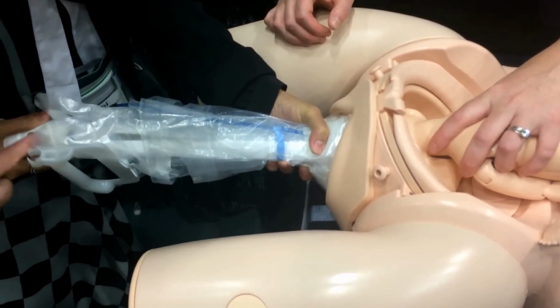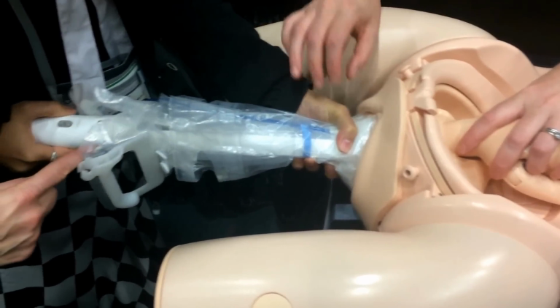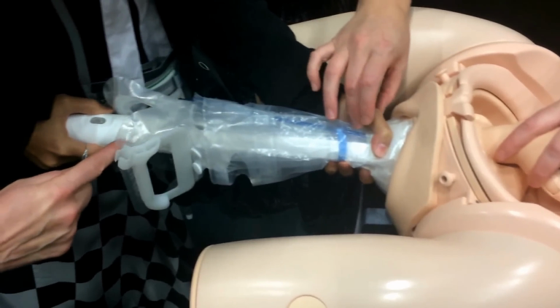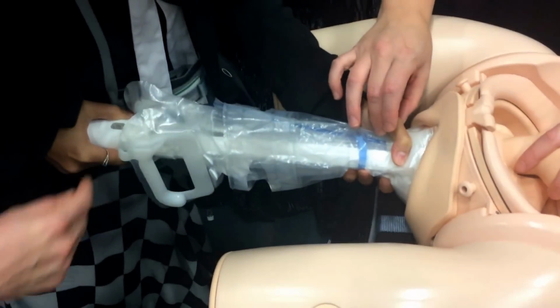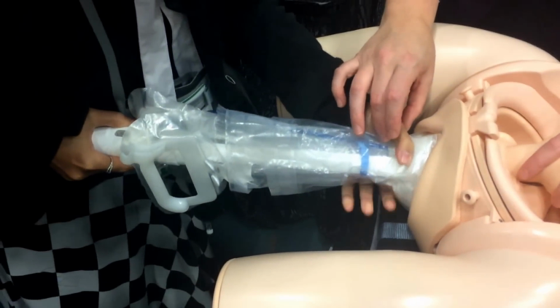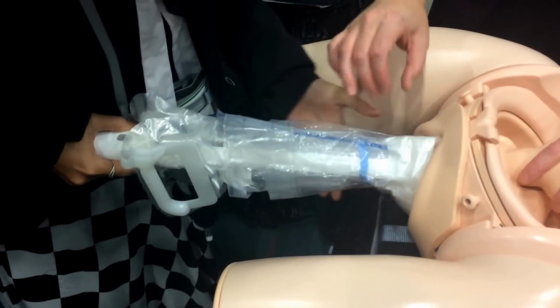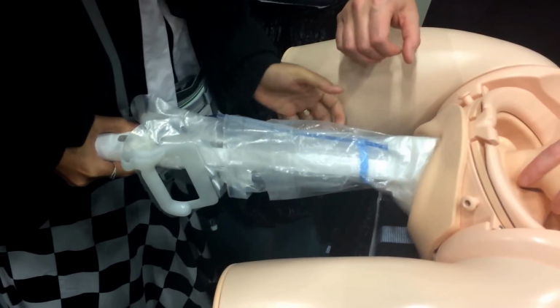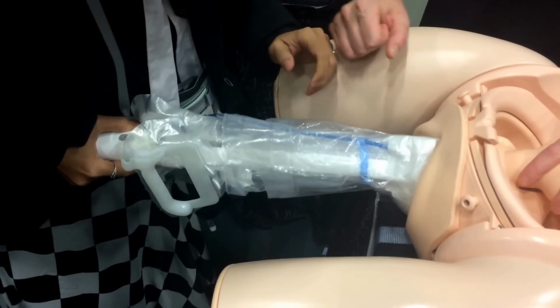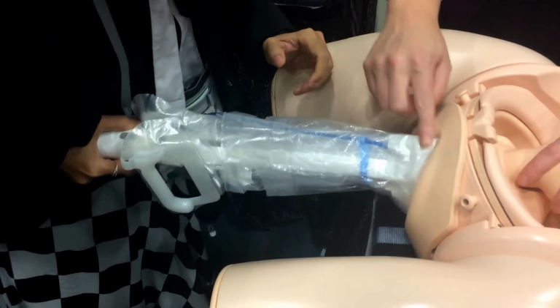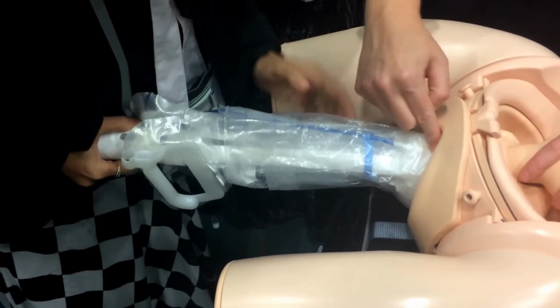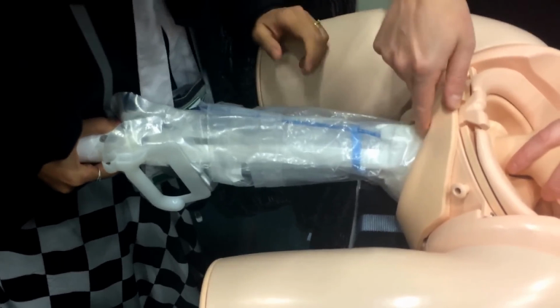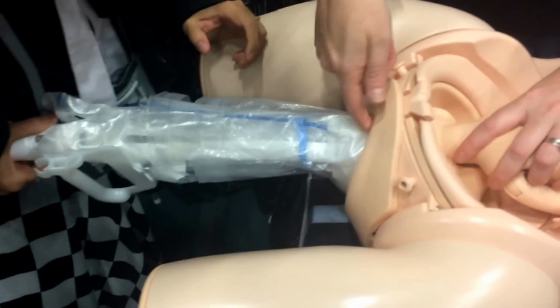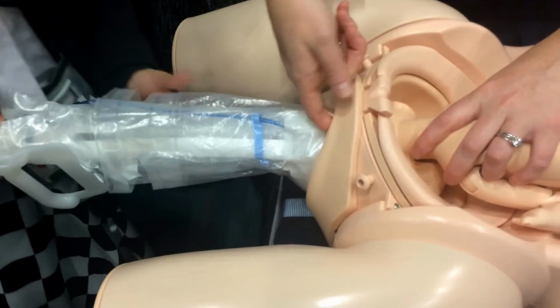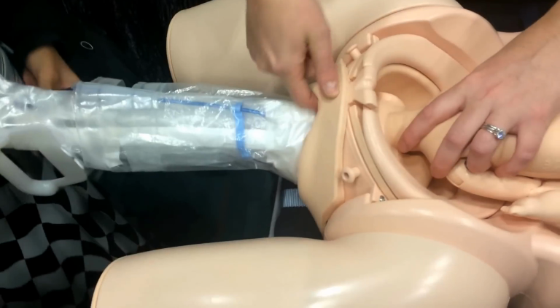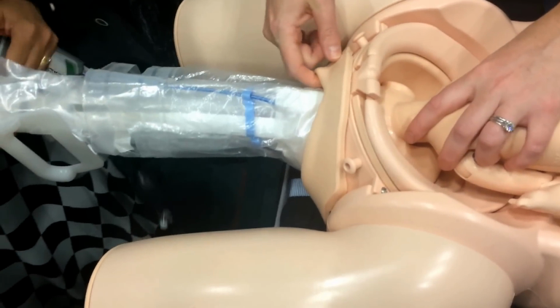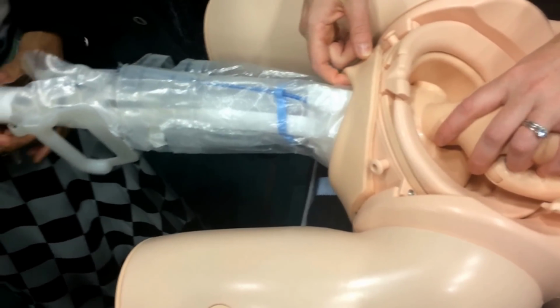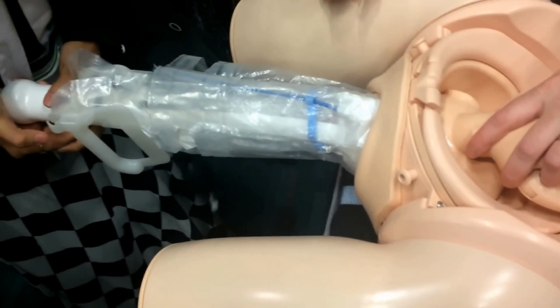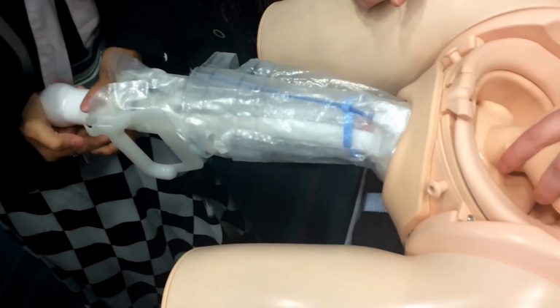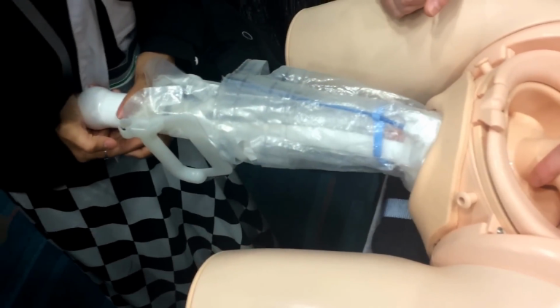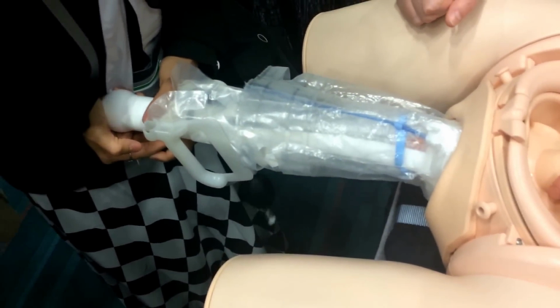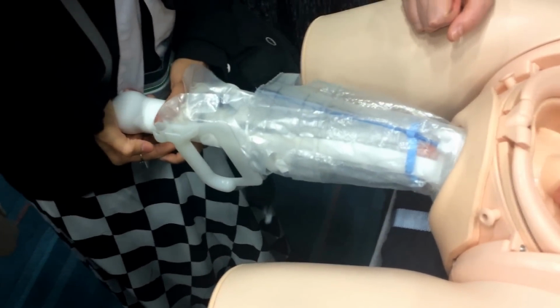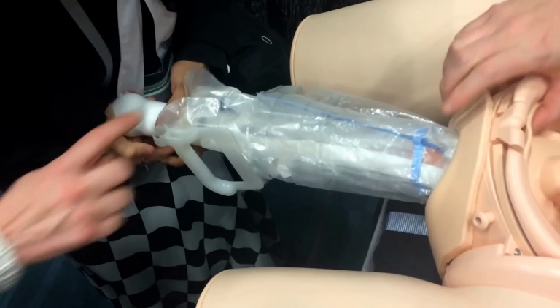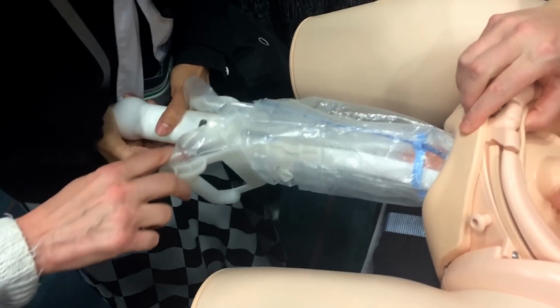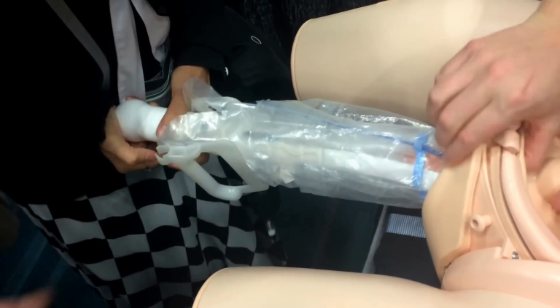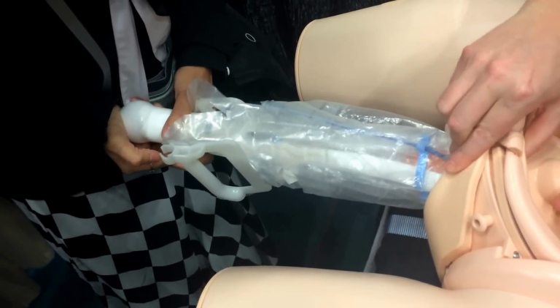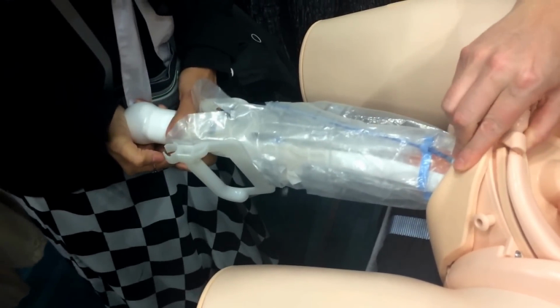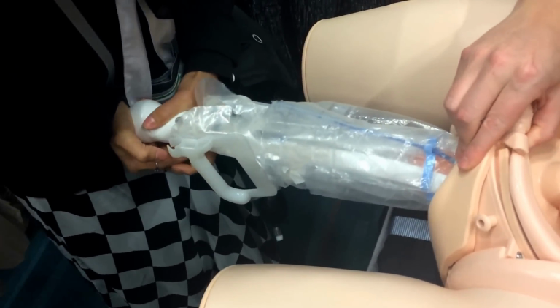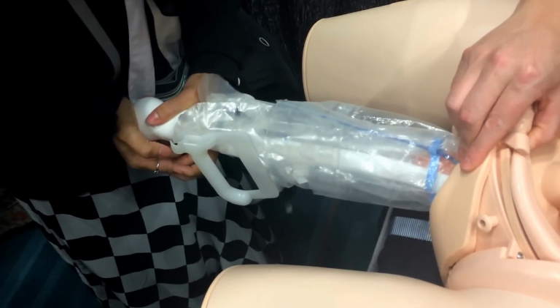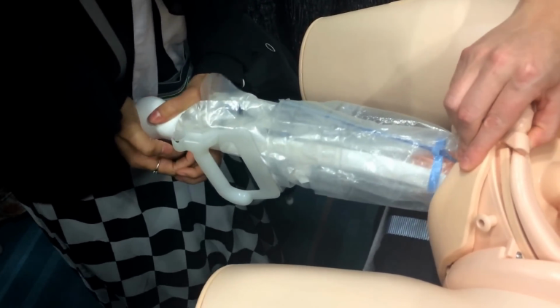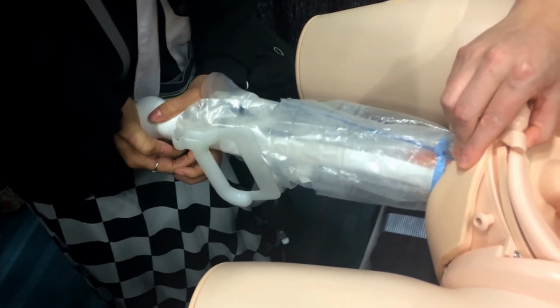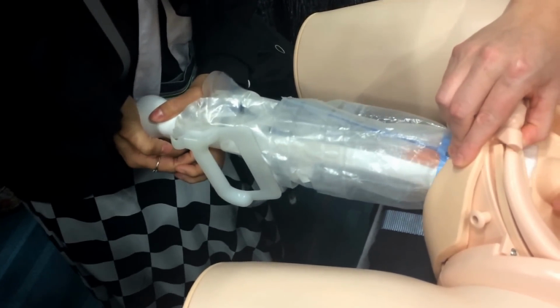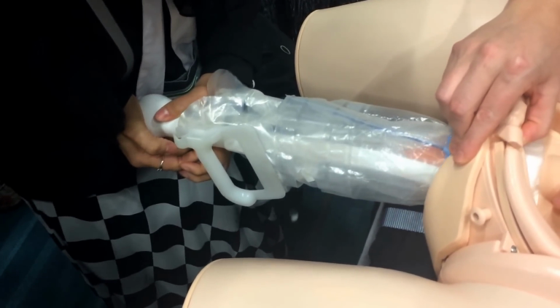Now take this hand away and just push. Sort of push in — push pretty hard. Keep pushing, more and more.